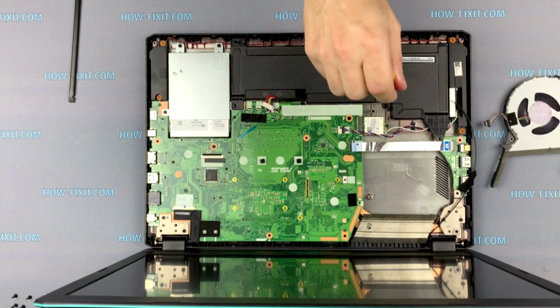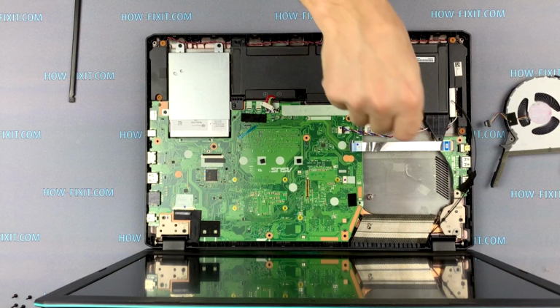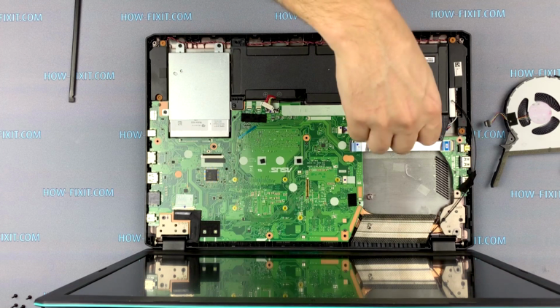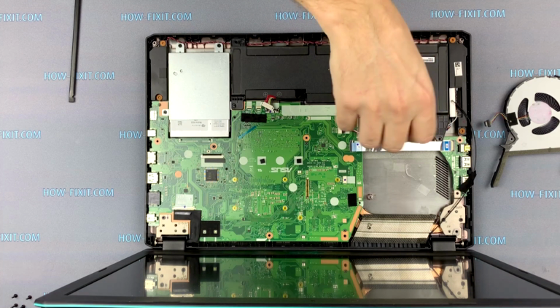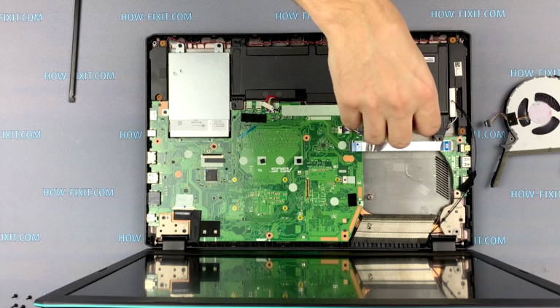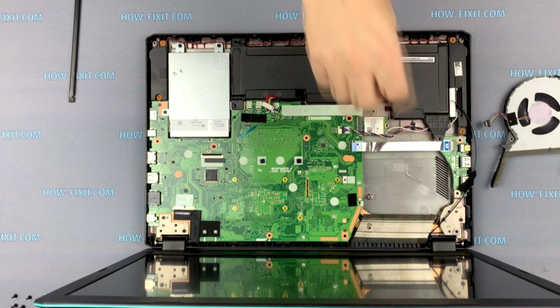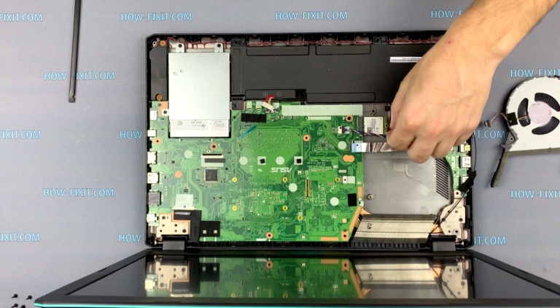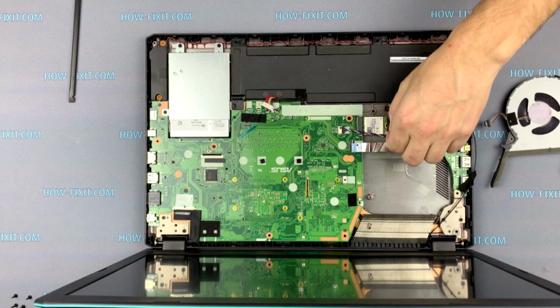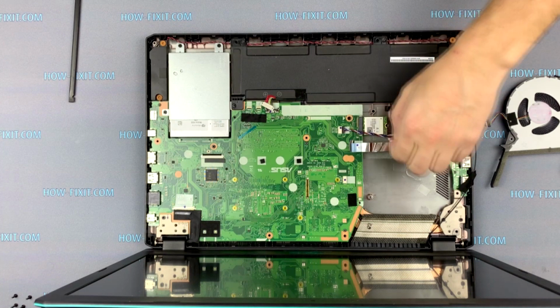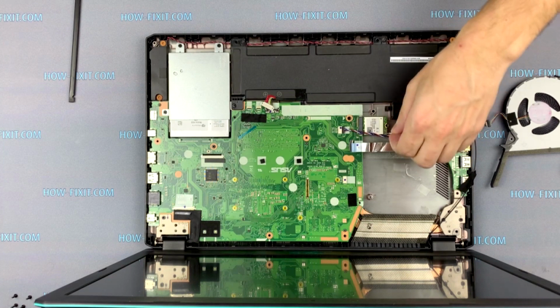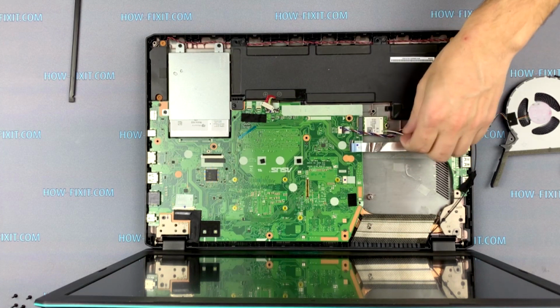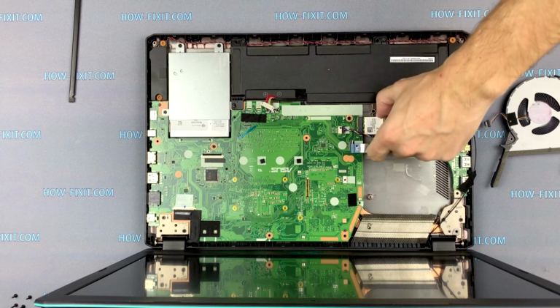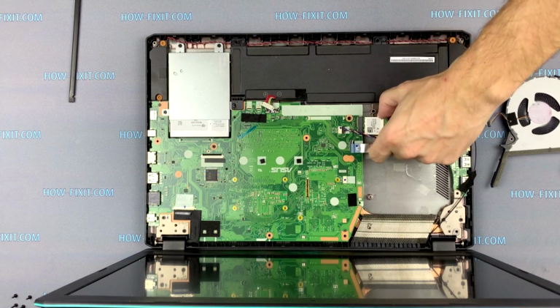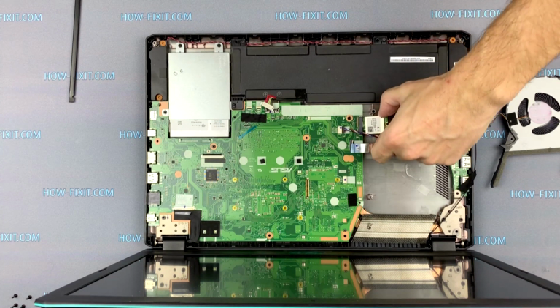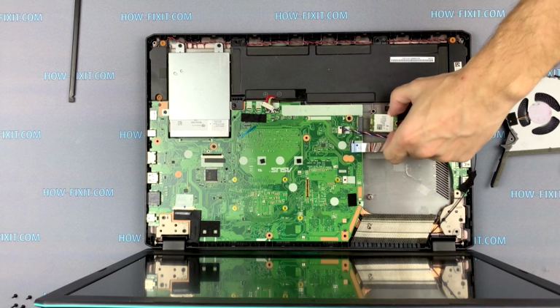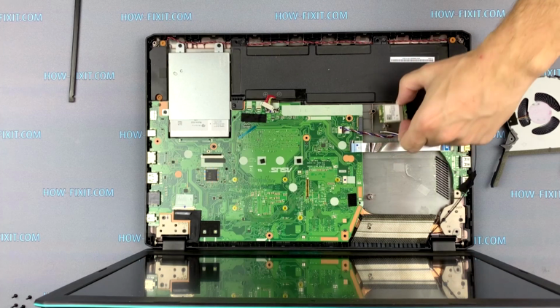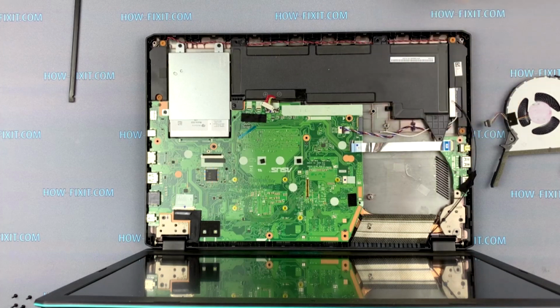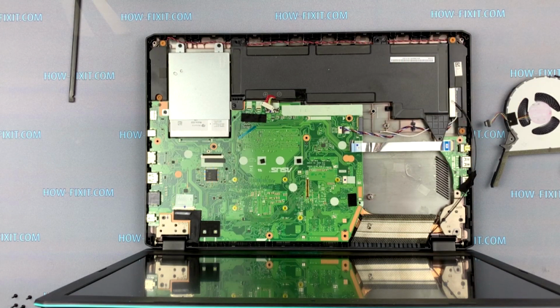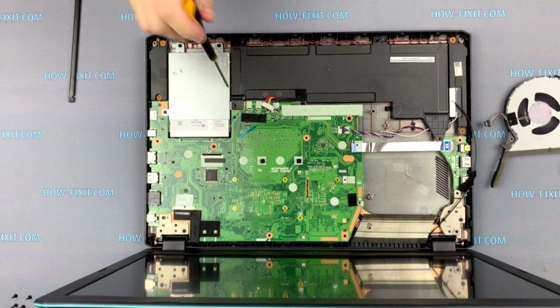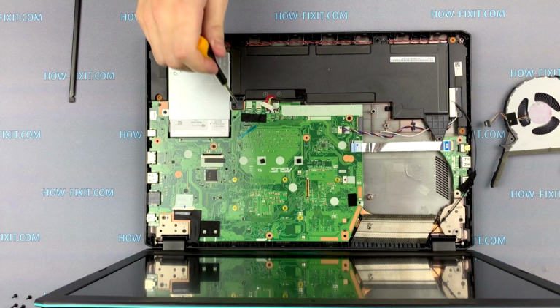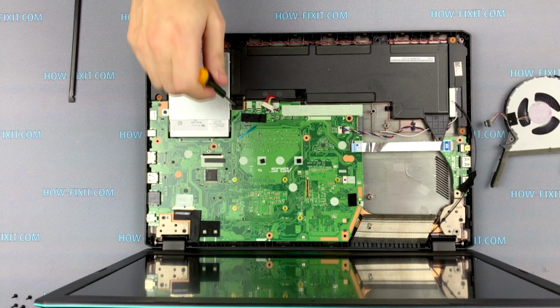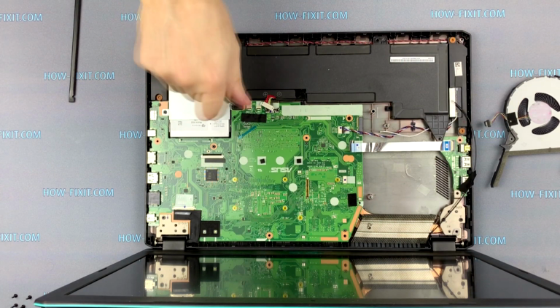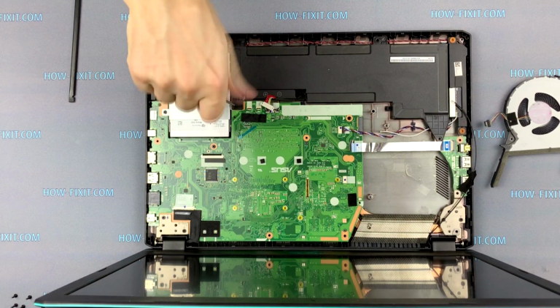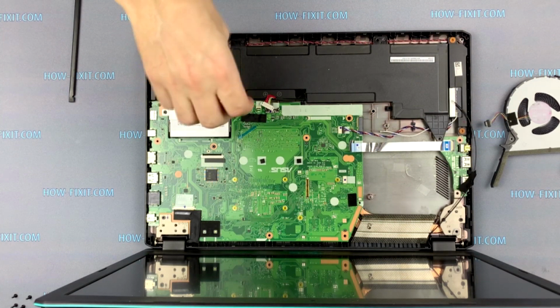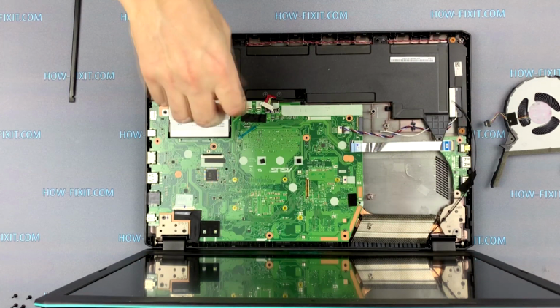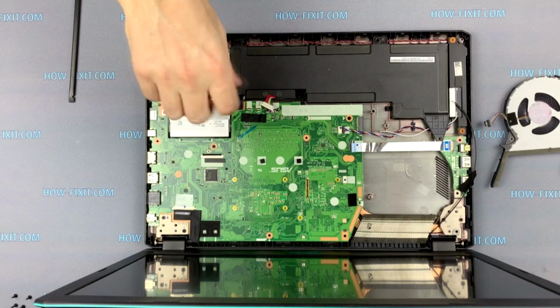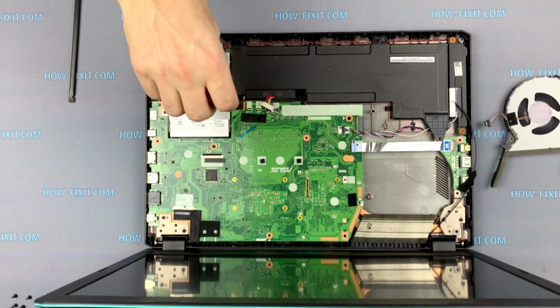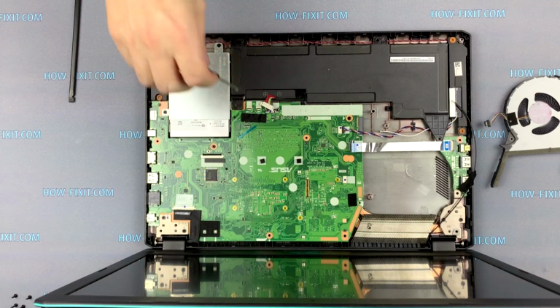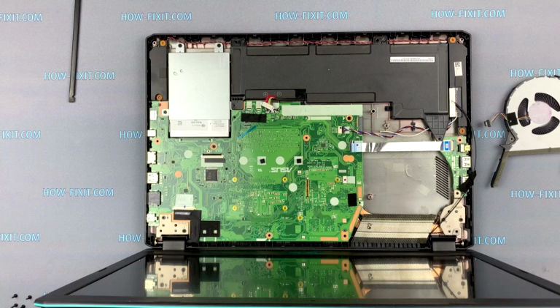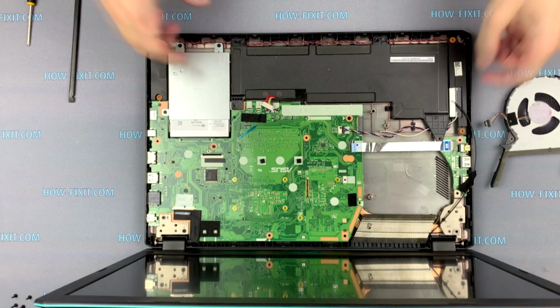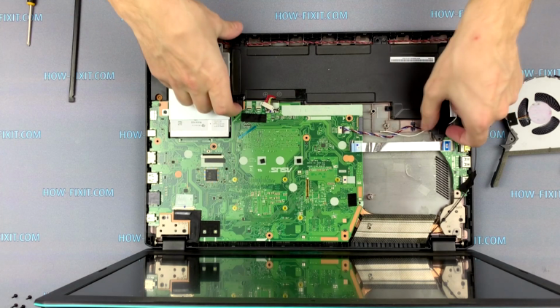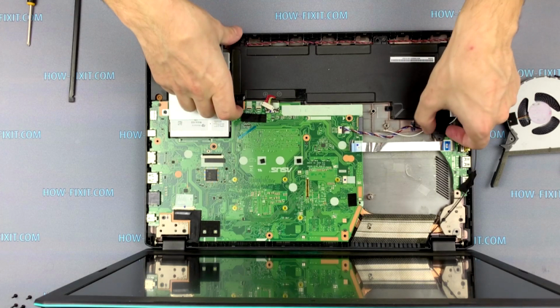Unscrew one screw, then unplug the white antenna and remove the Wi-Fi card. Unscrew two screws and remove the battery.